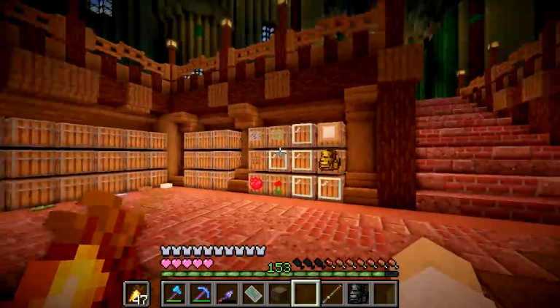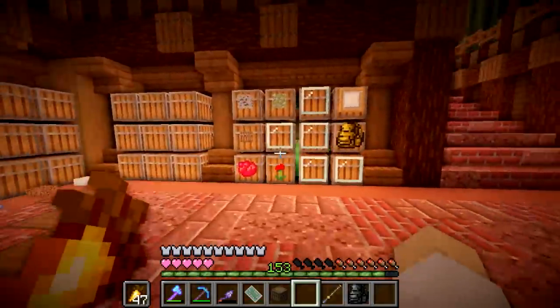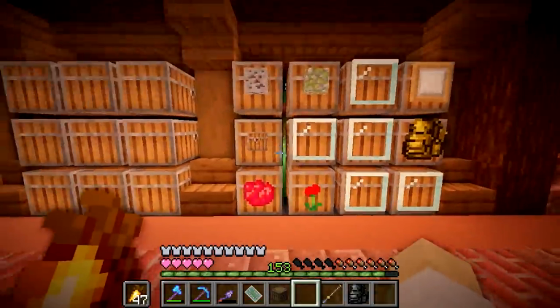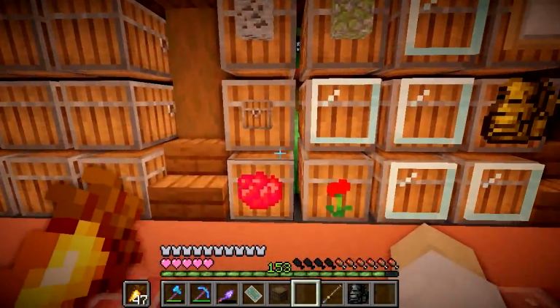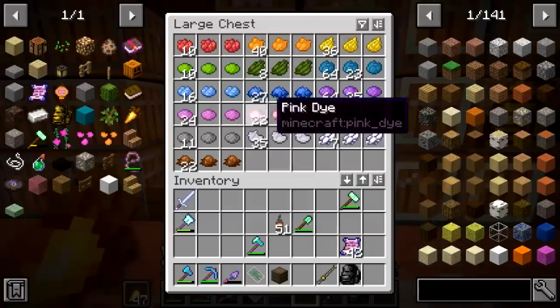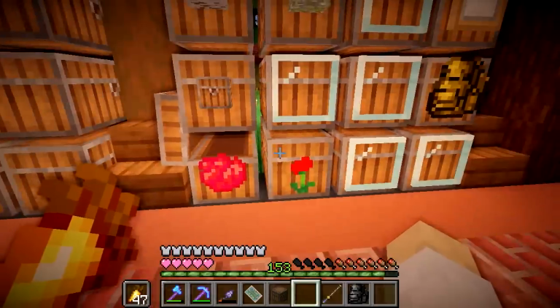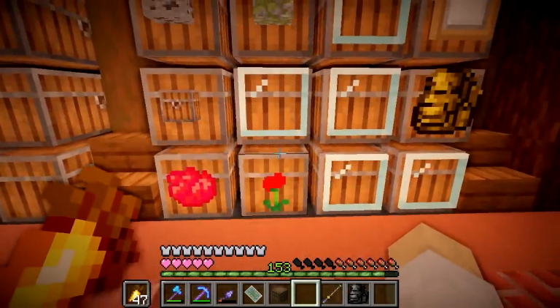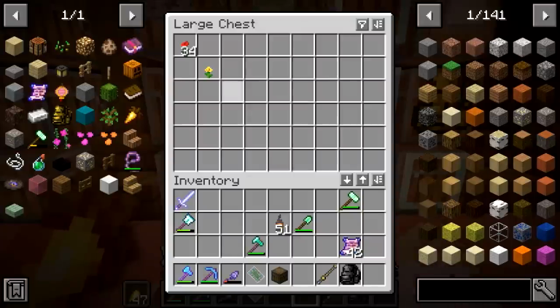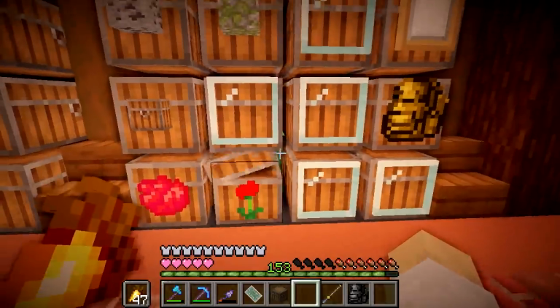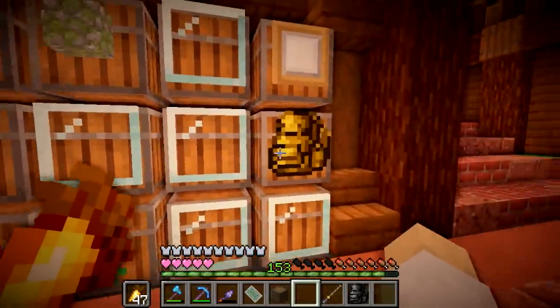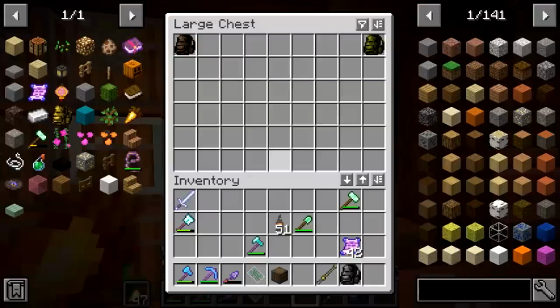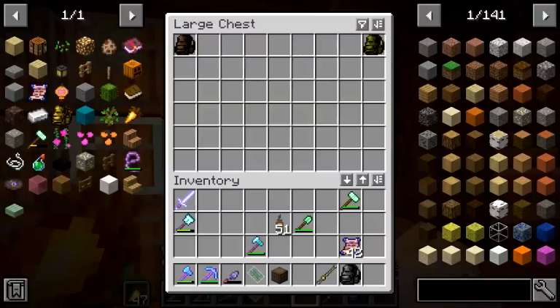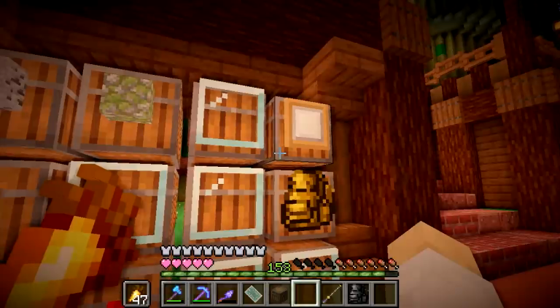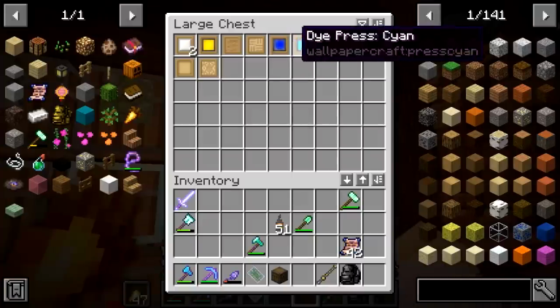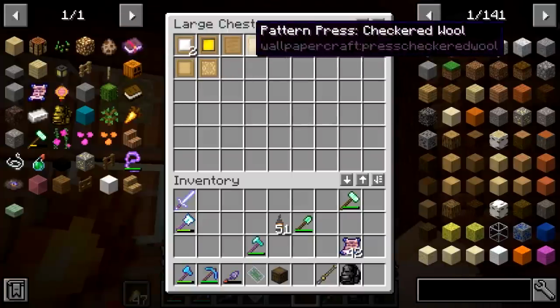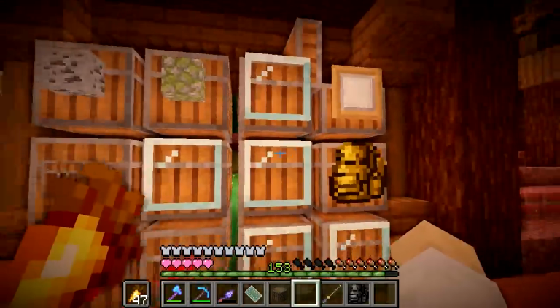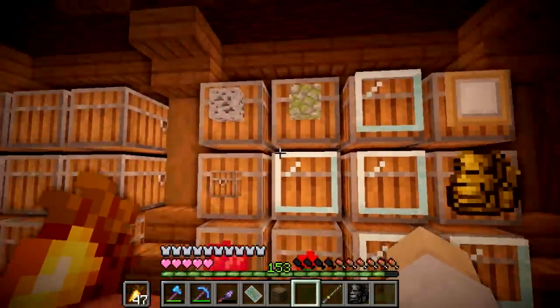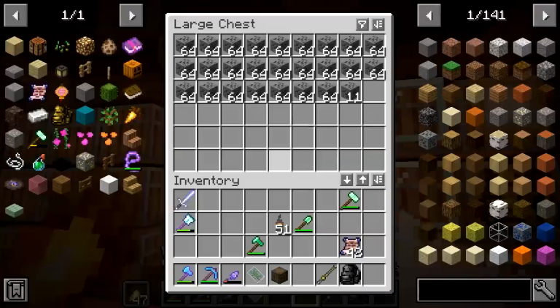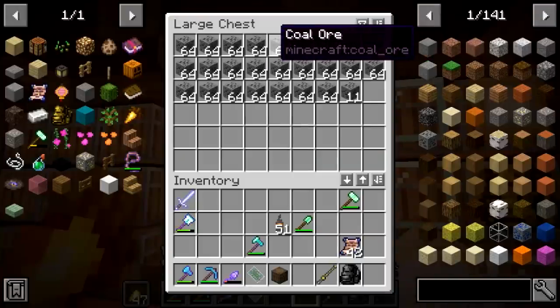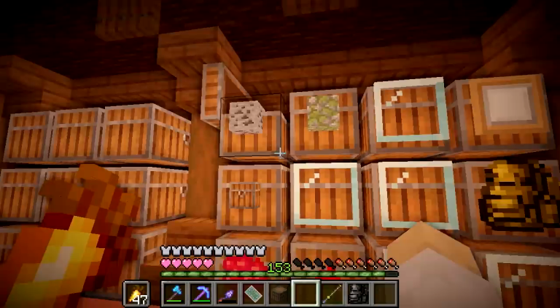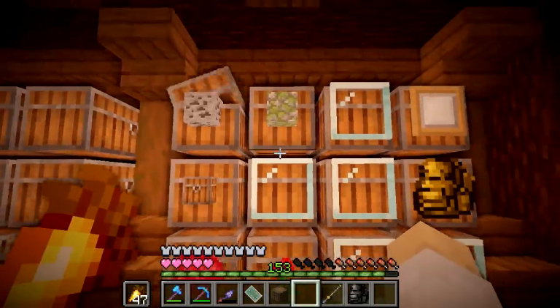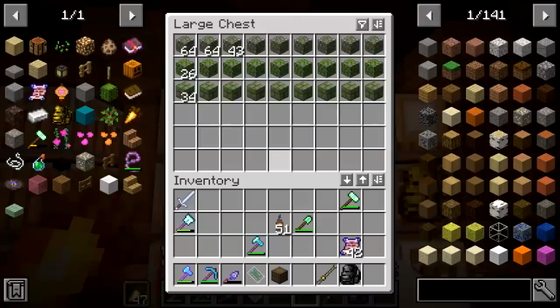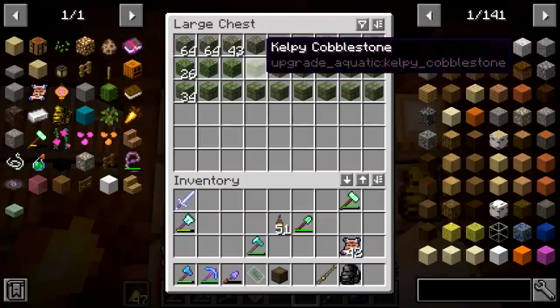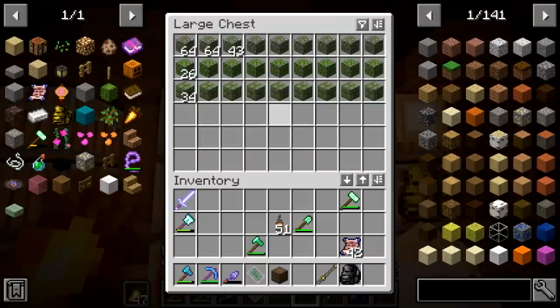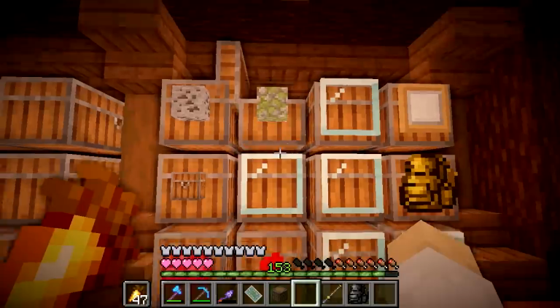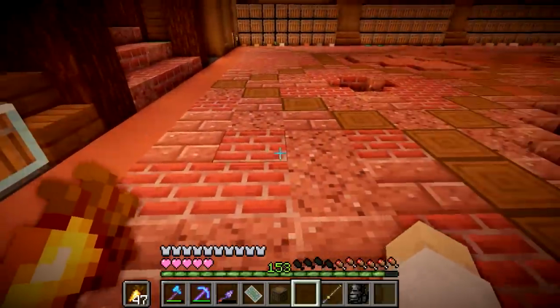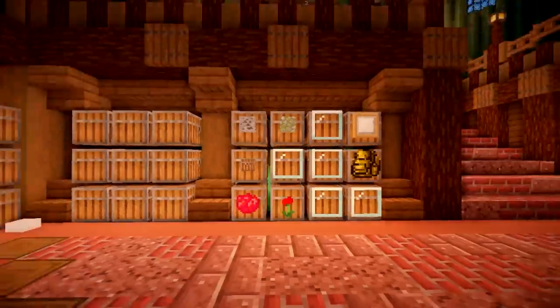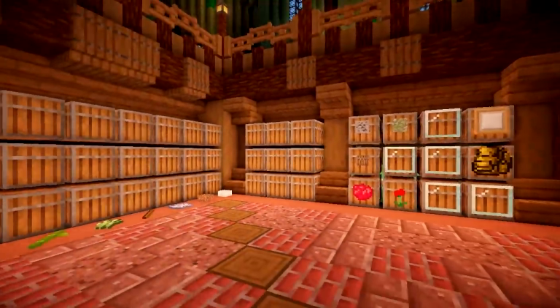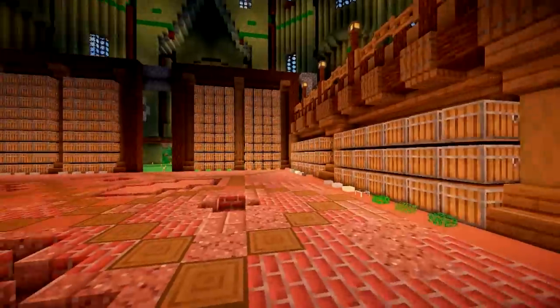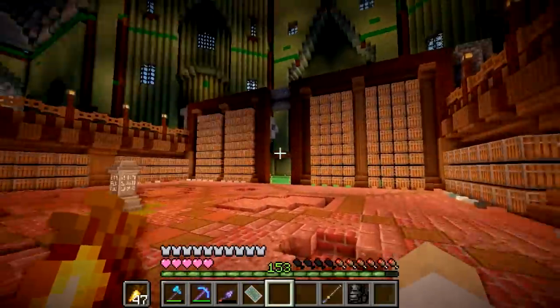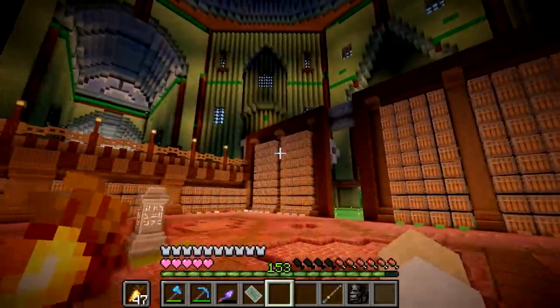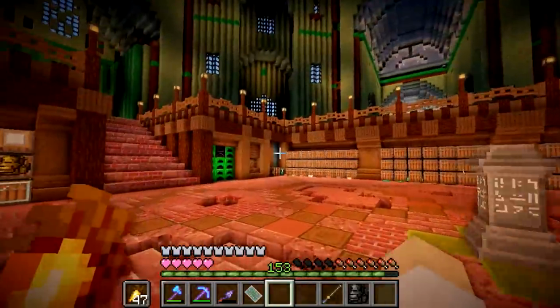Started labeling some of the chests as well. We've got our dyes chest, some flowers, backpacks, wallpaper craft stuff, coal ore, and these kelp blocks. It's looking good — I'm really happy with this.